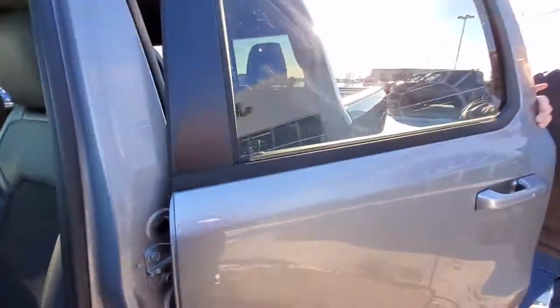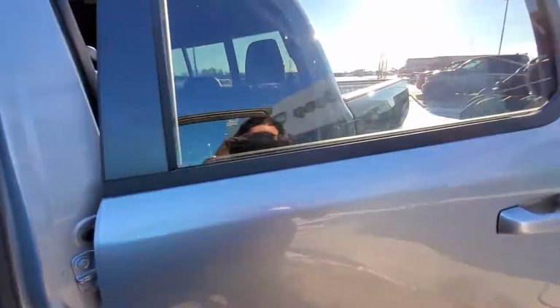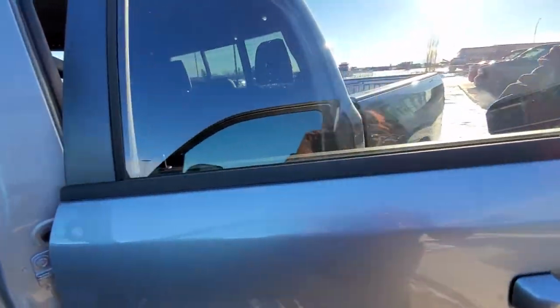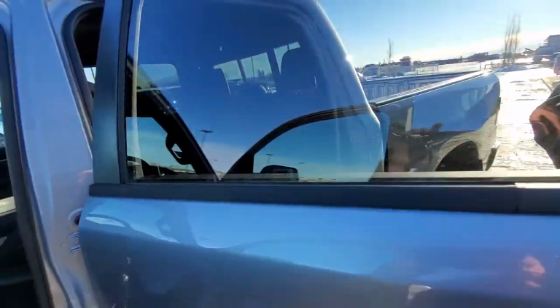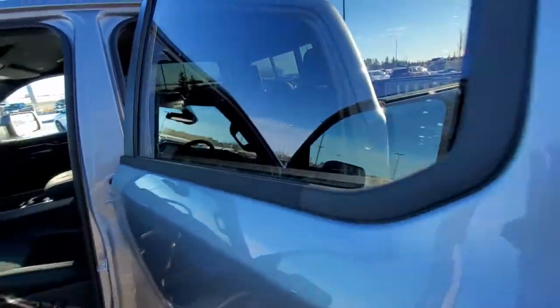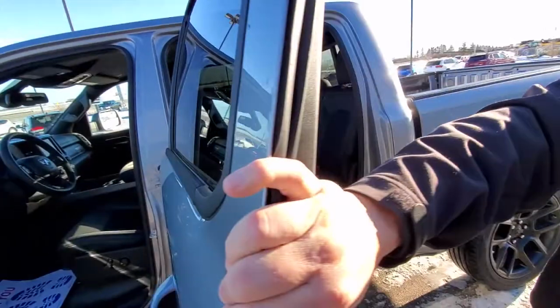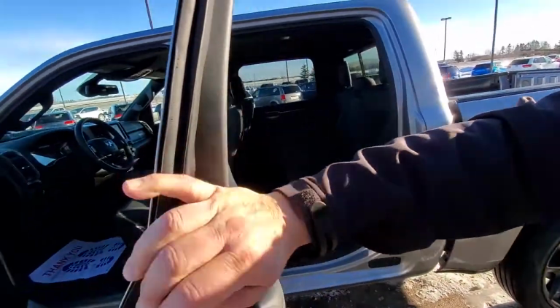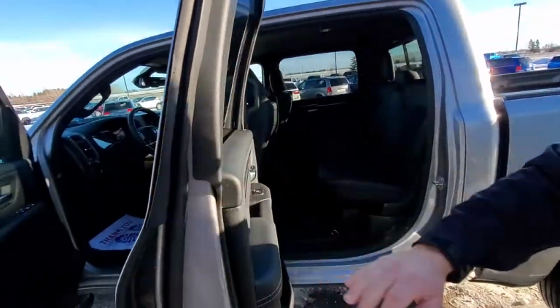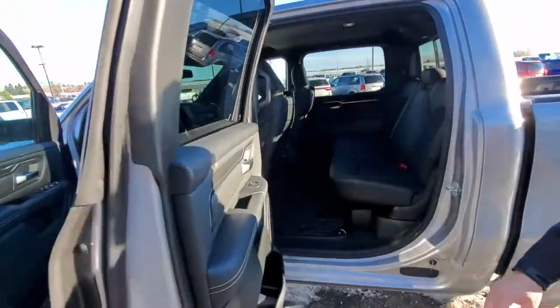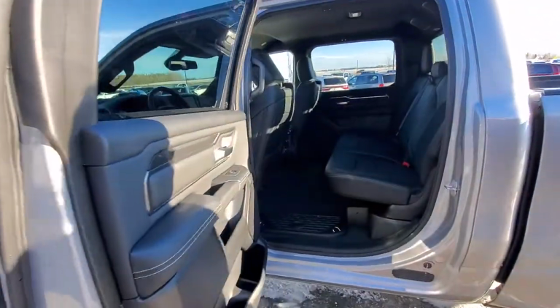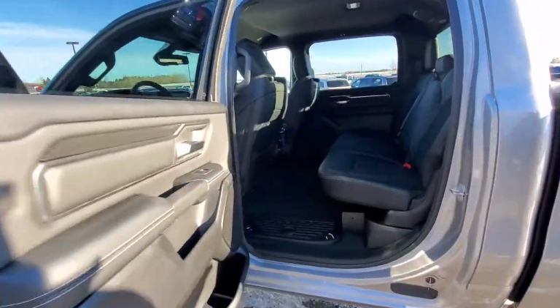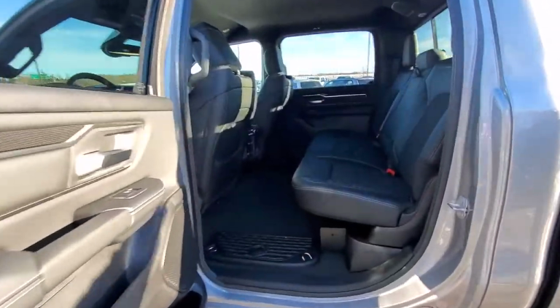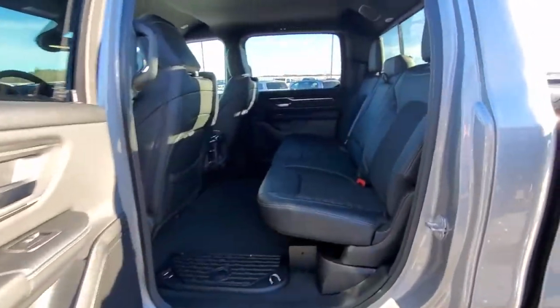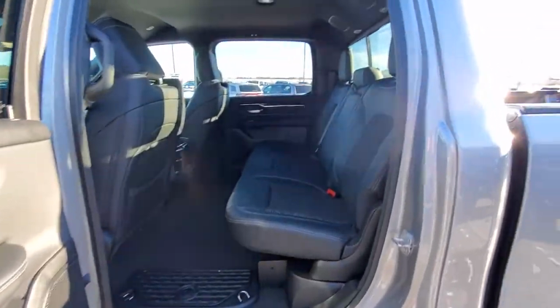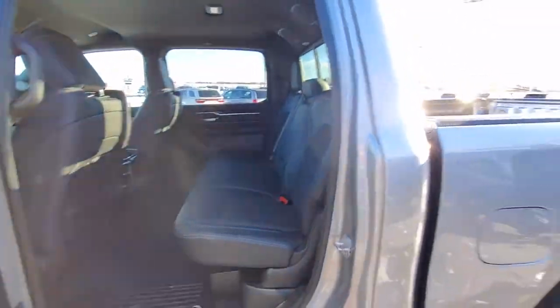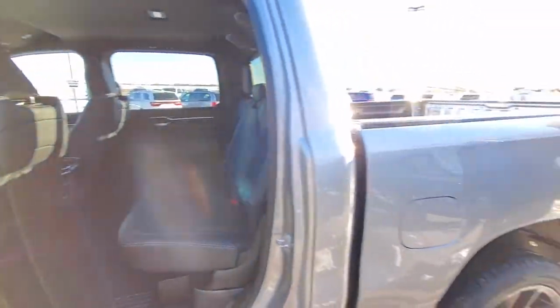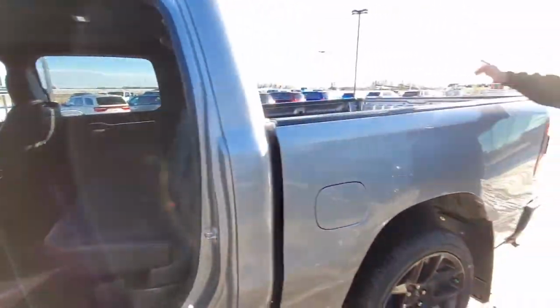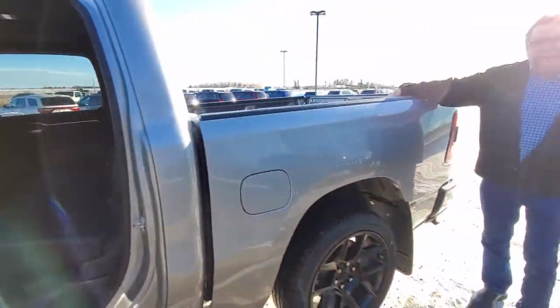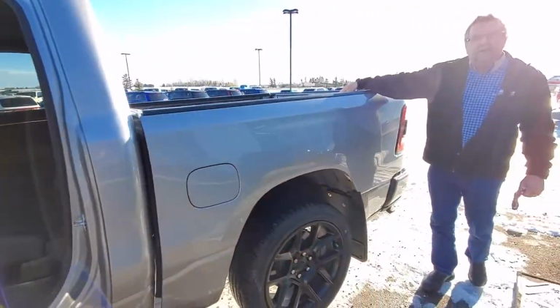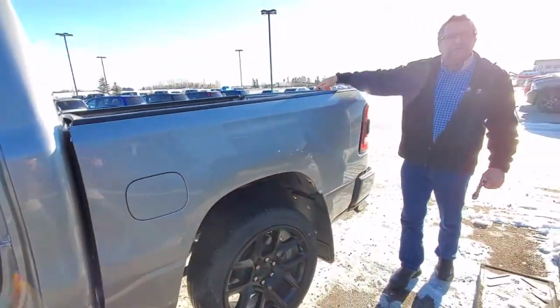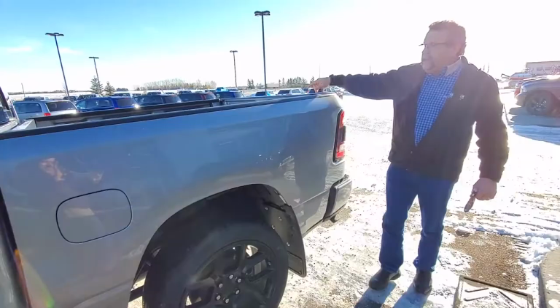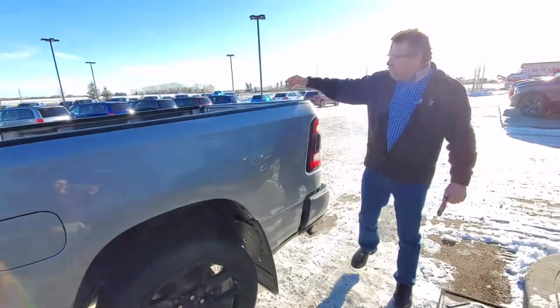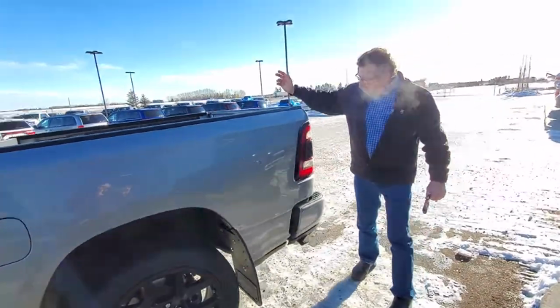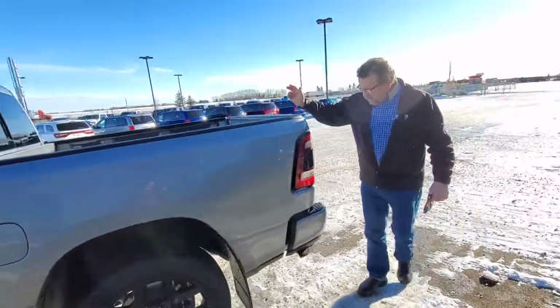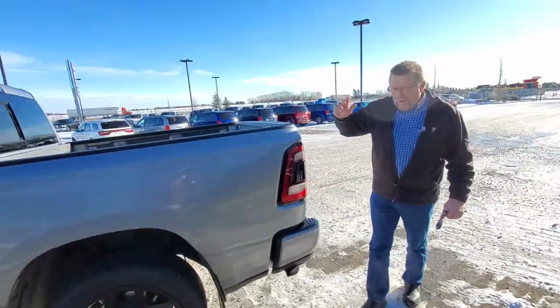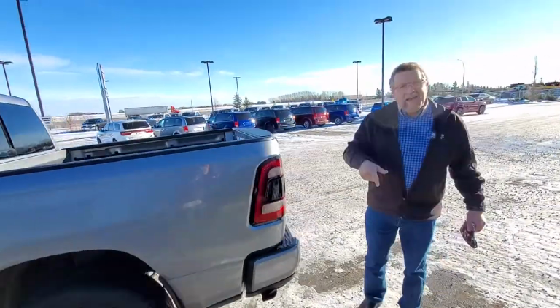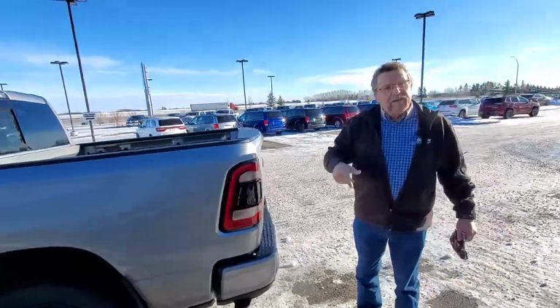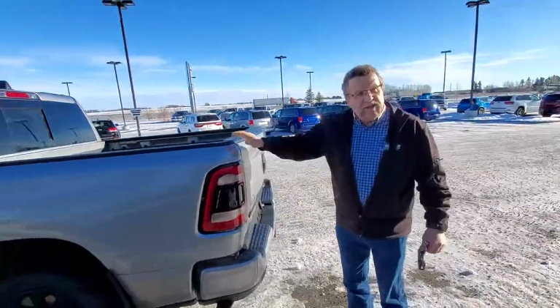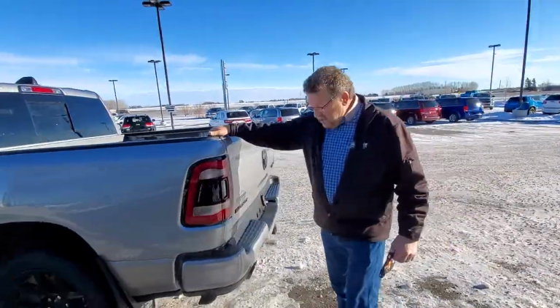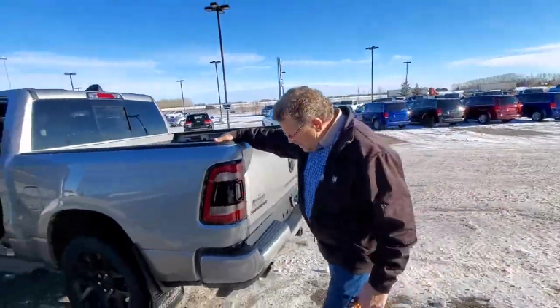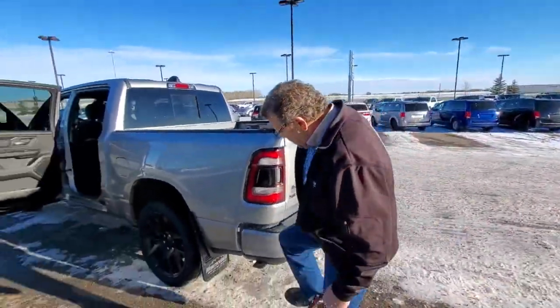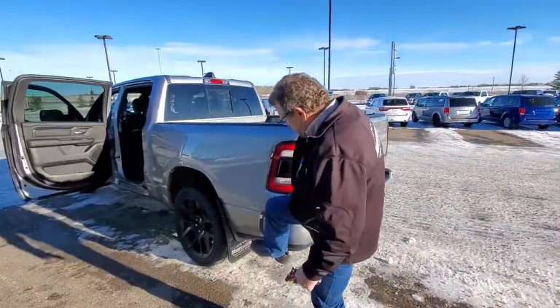Lots of room in the back. Of course, on the crew cab, this is the 5.7 box. It has a bed utility group in here. But what I like about this a lot is this step right here.